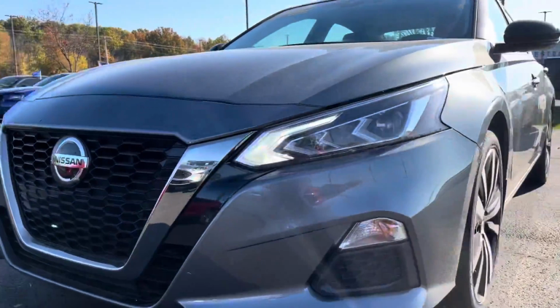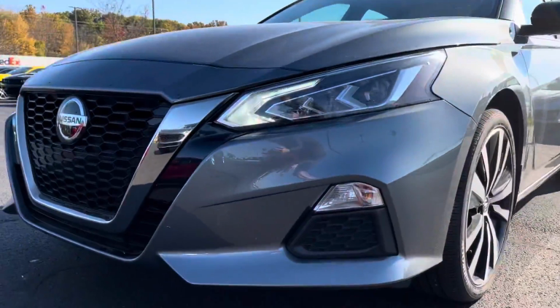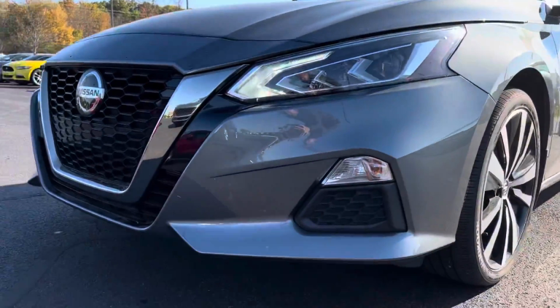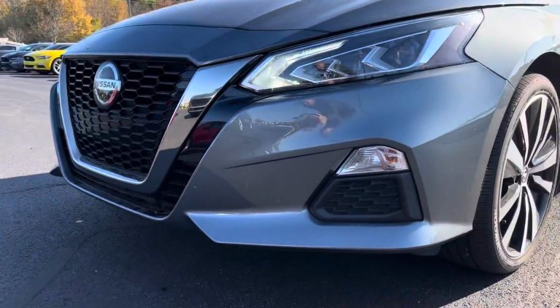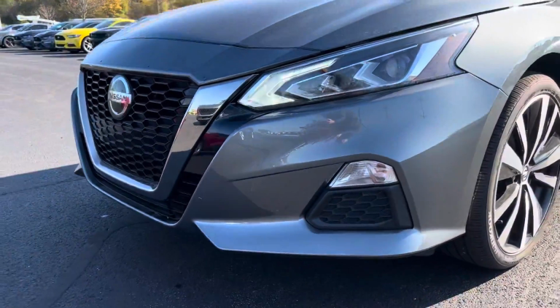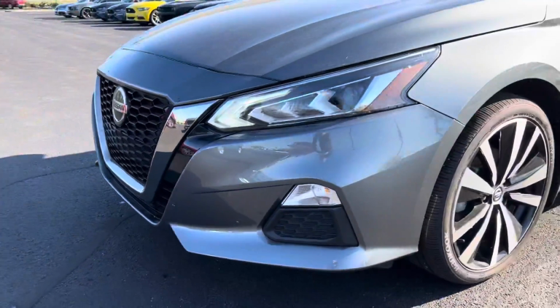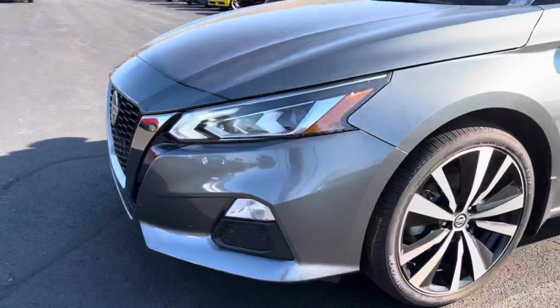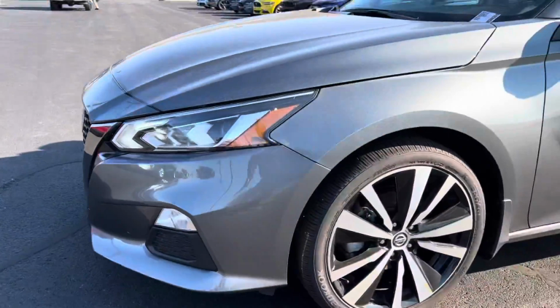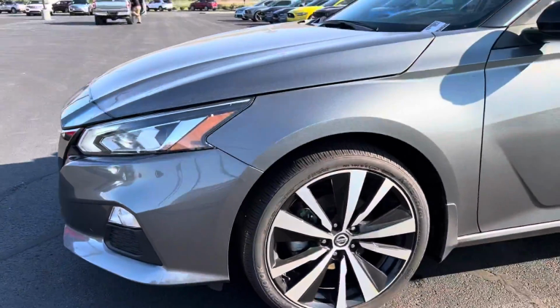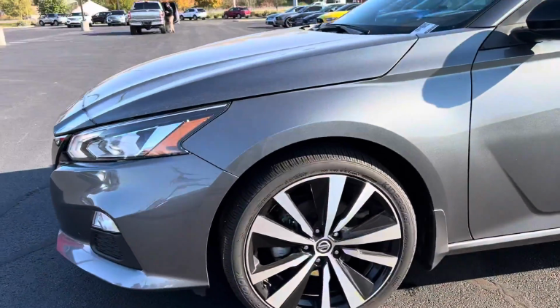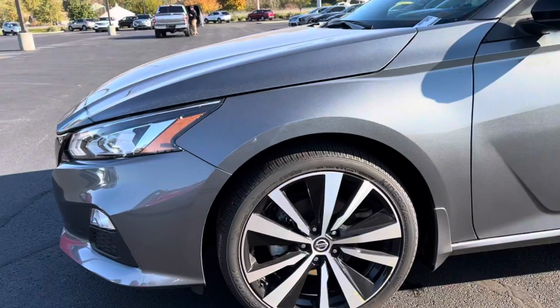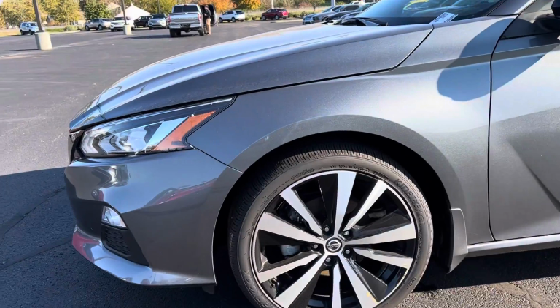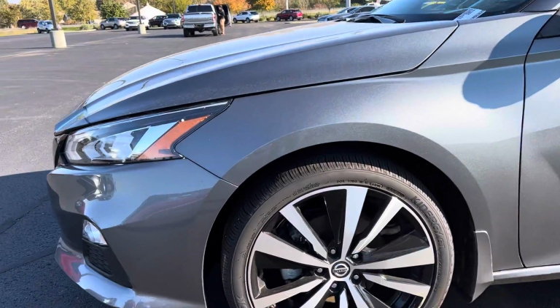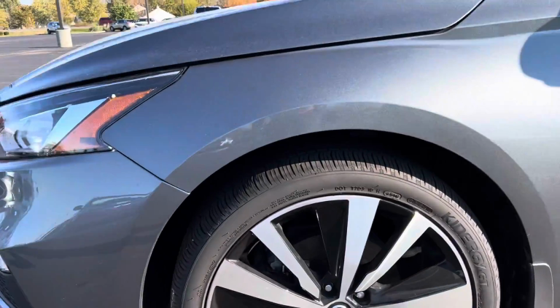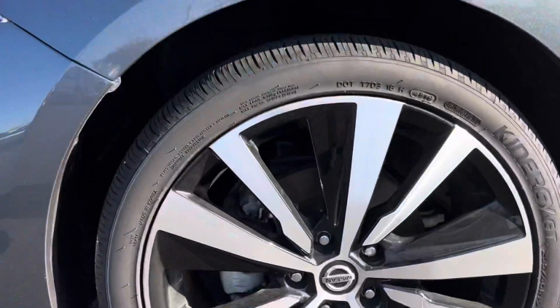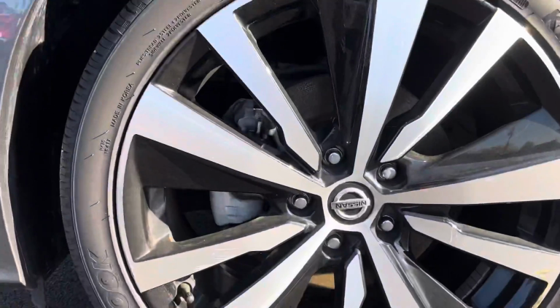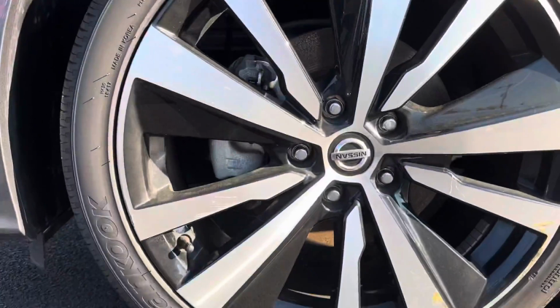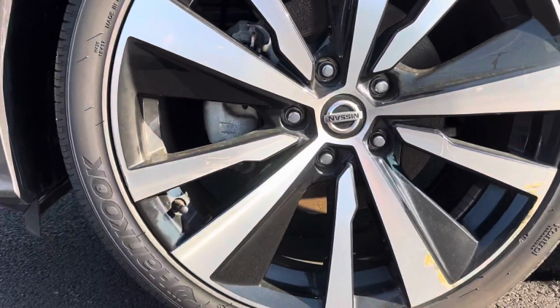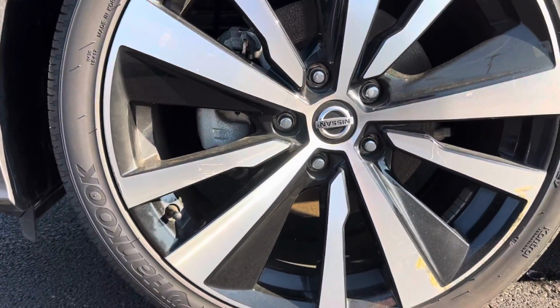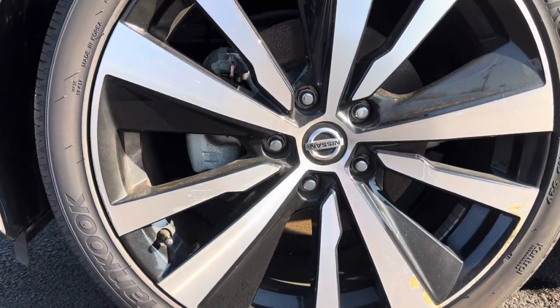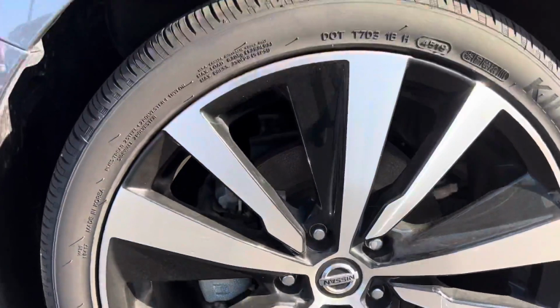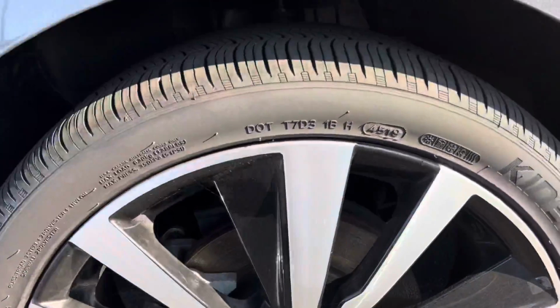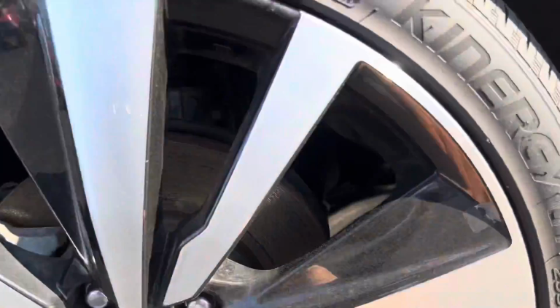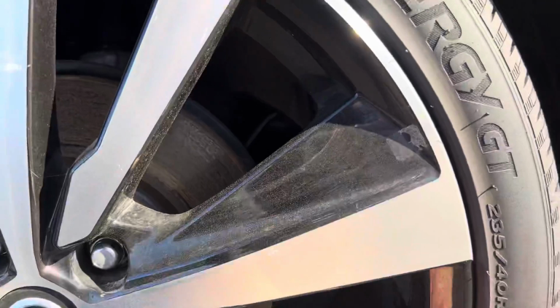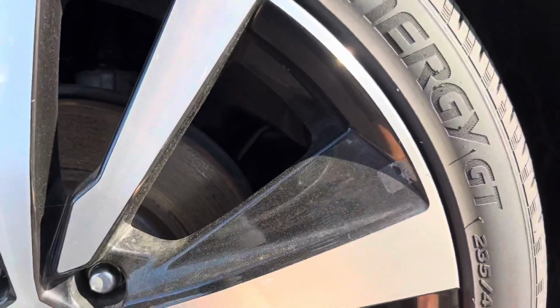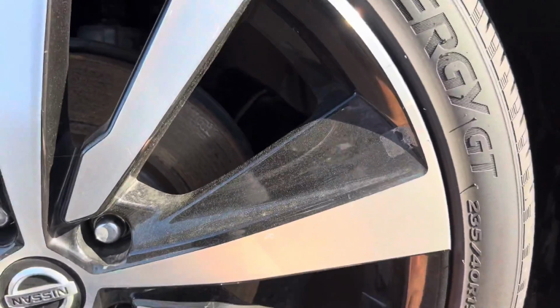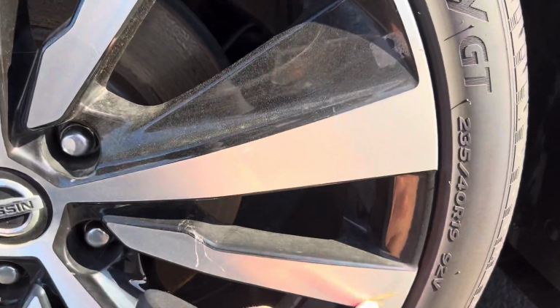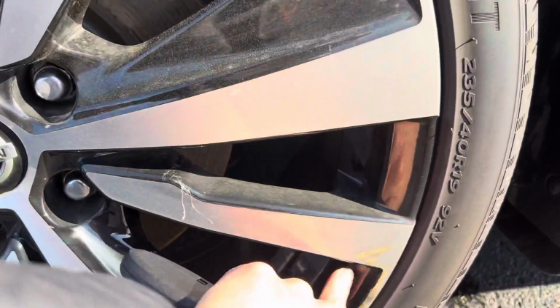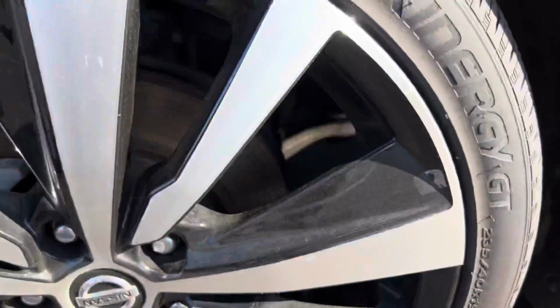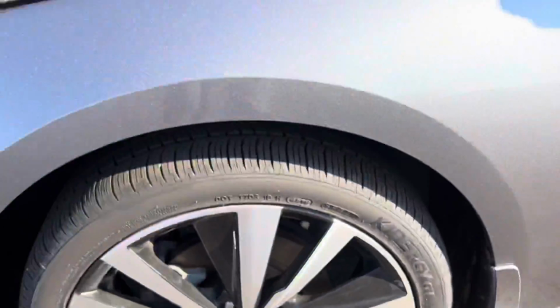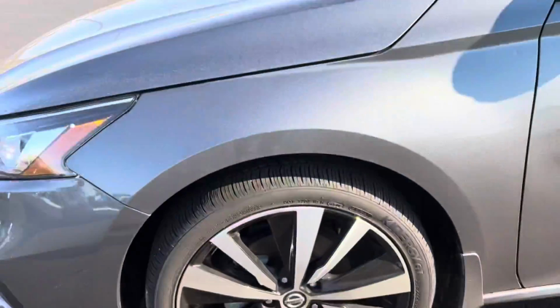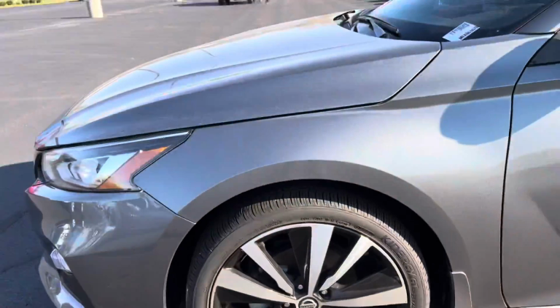I did do the remote start on my own, and that worked. This looks like it's just dirt — she needs a good bath.